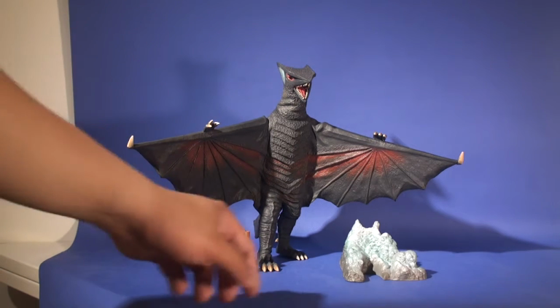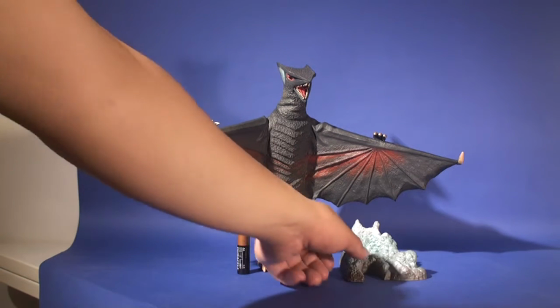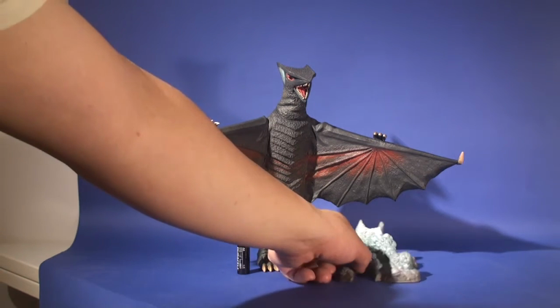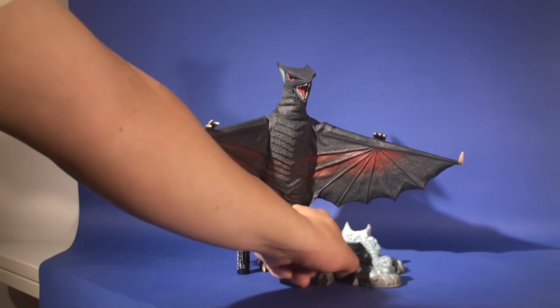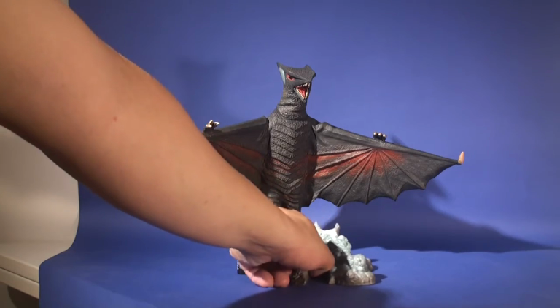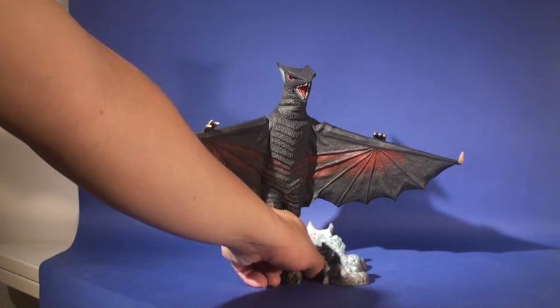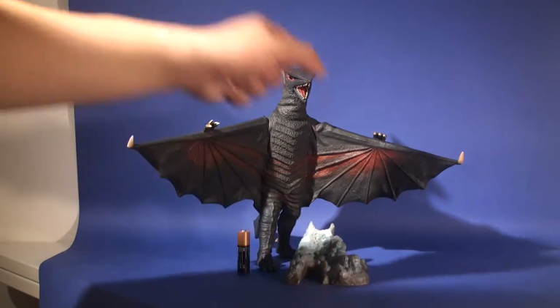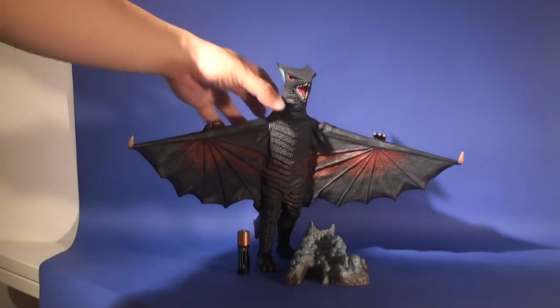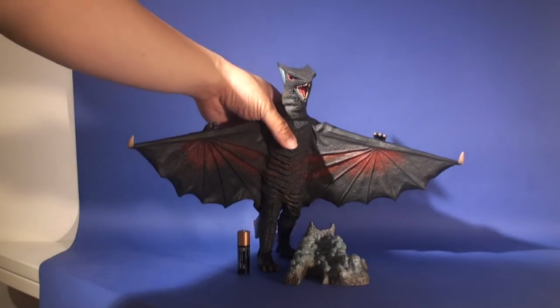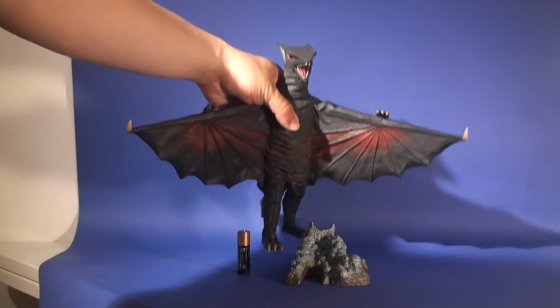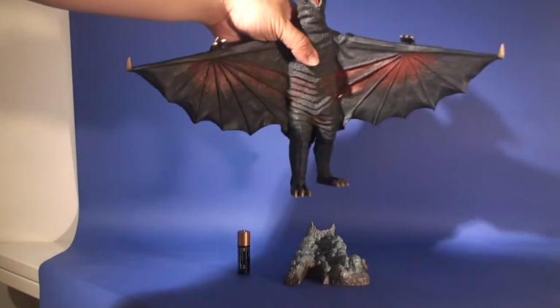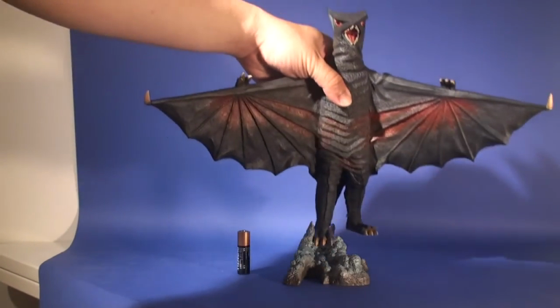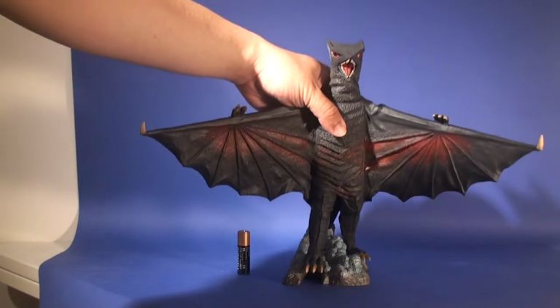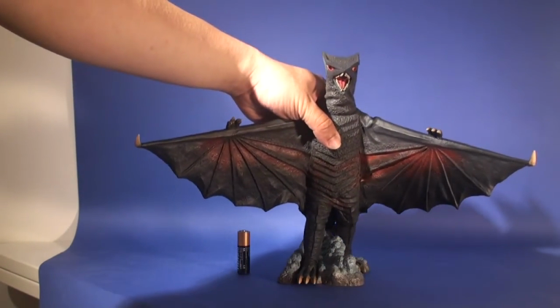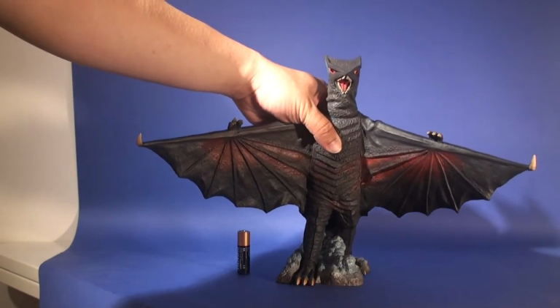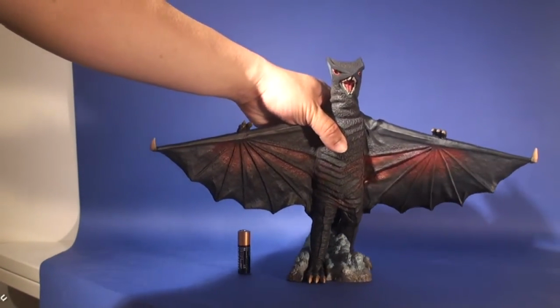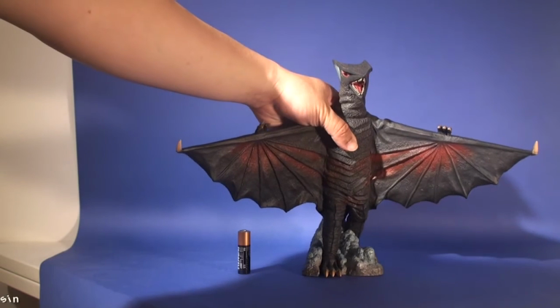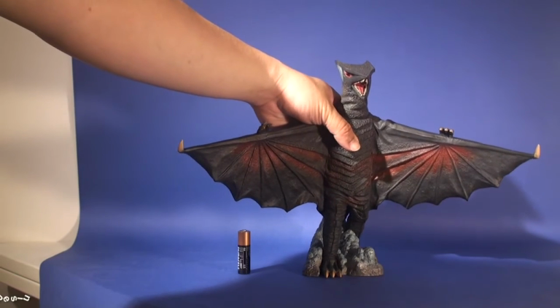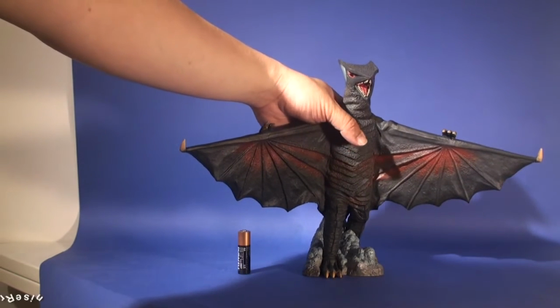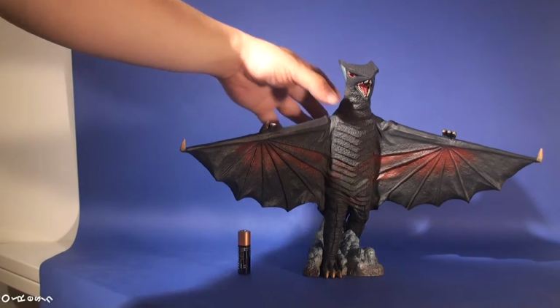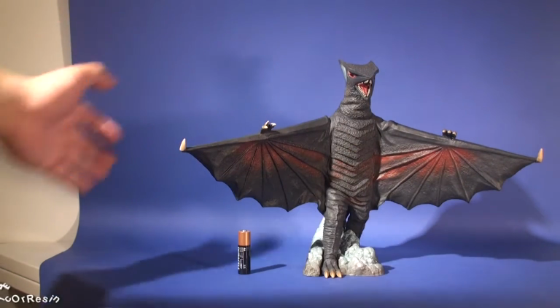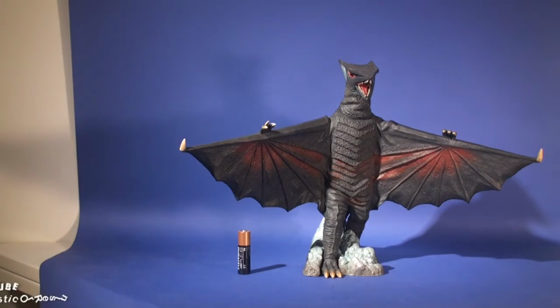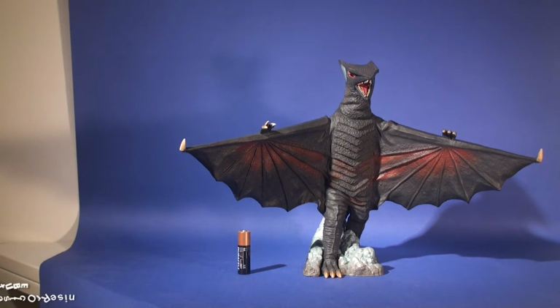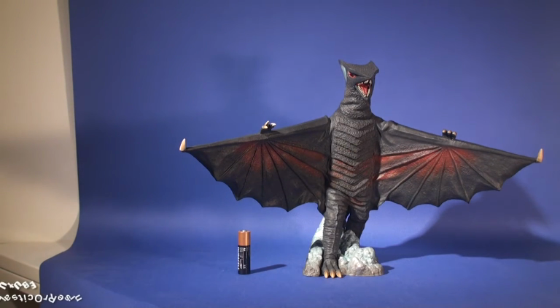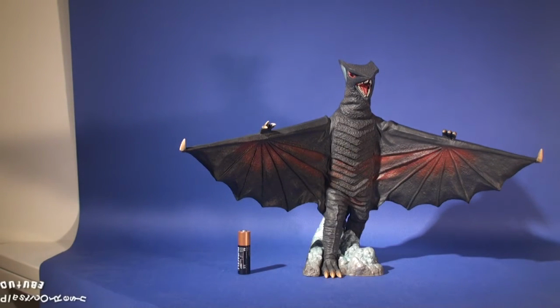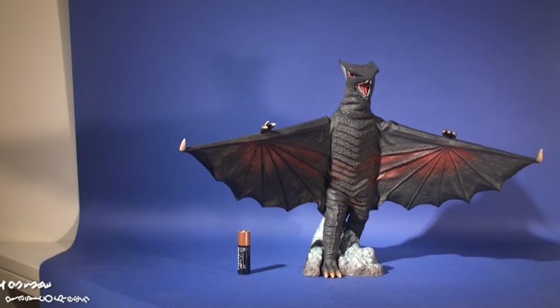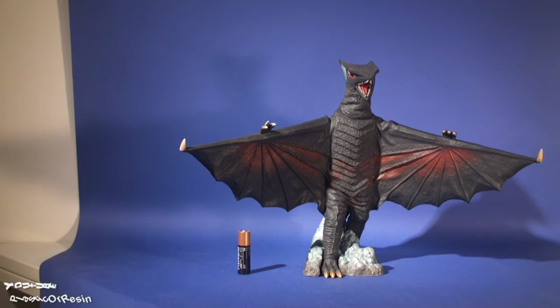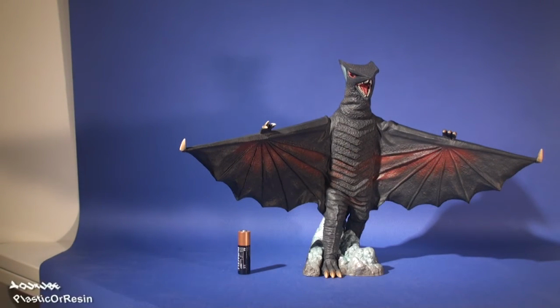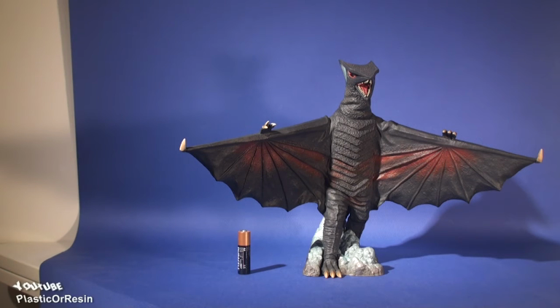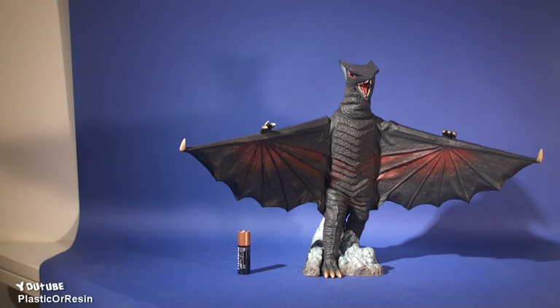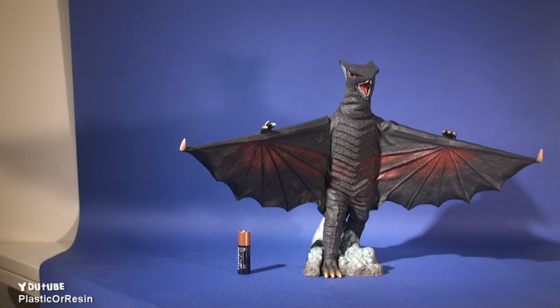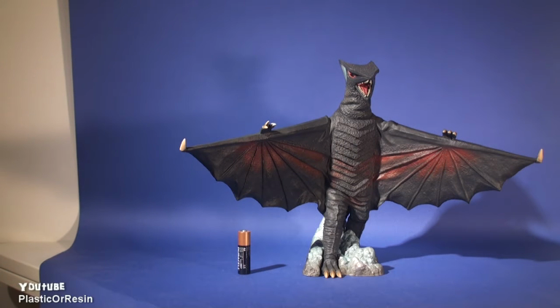Here is Gauss. It comes with two parts: the Gauss itself and also the base. The base allows the Gauss to stand very well, so when you put it on it doesn't topple off your shelf.